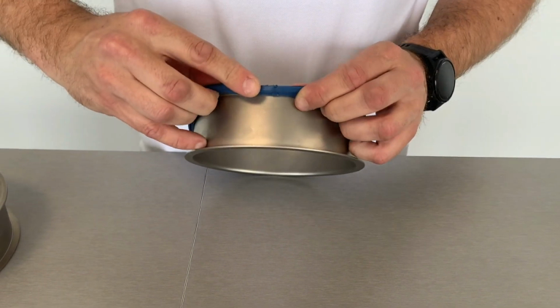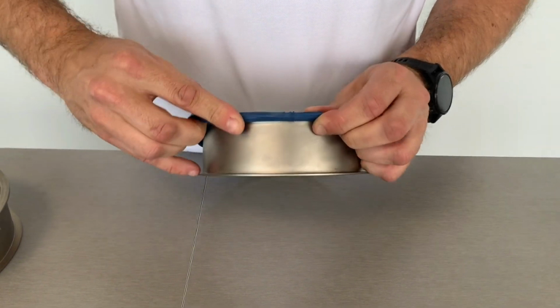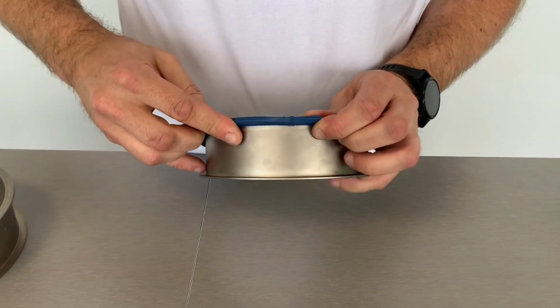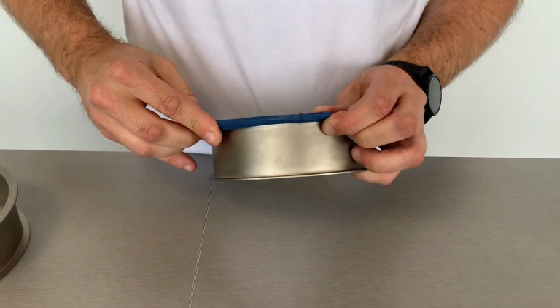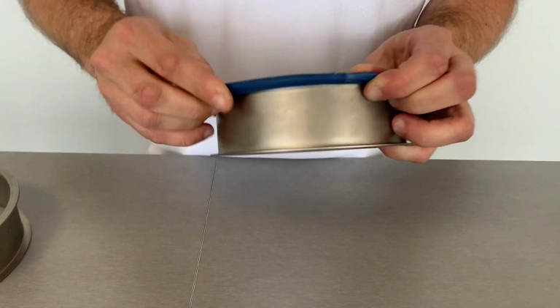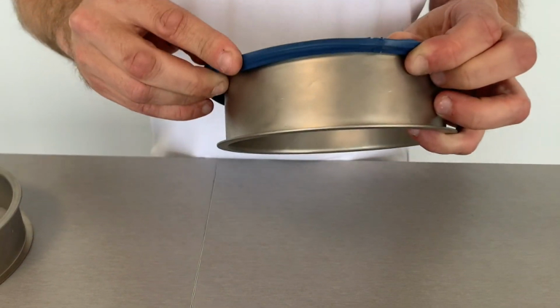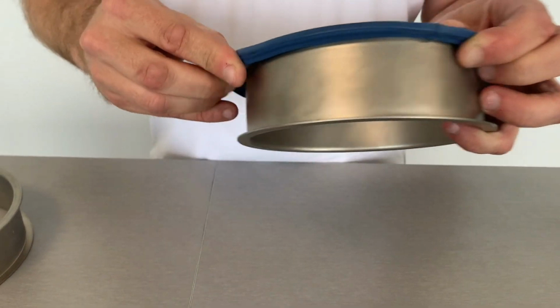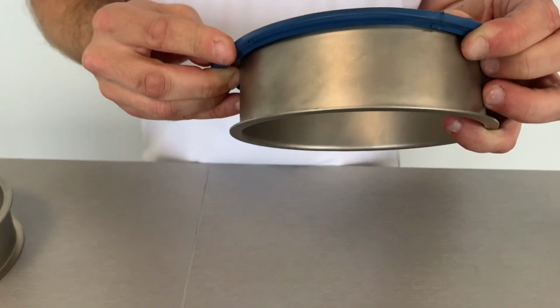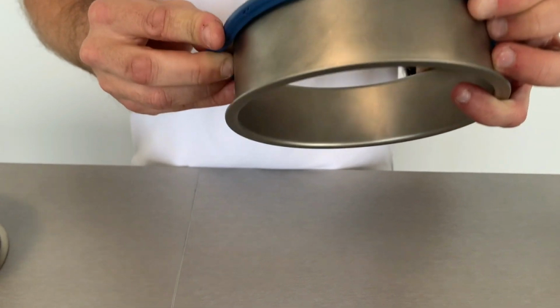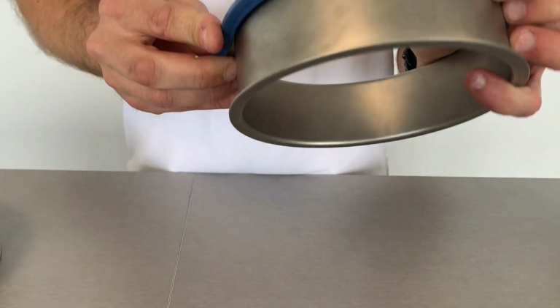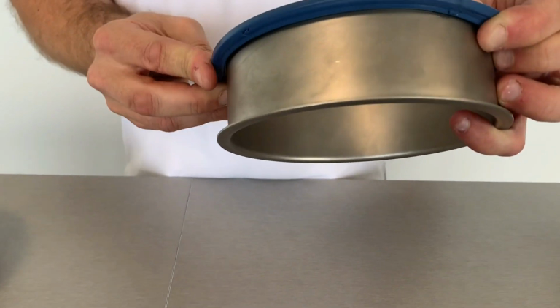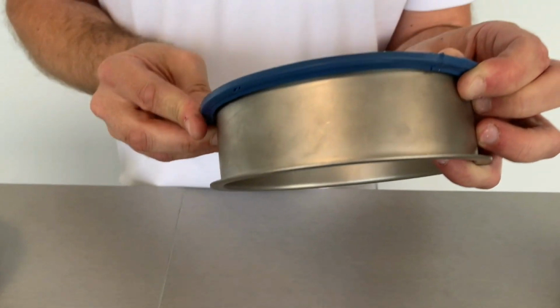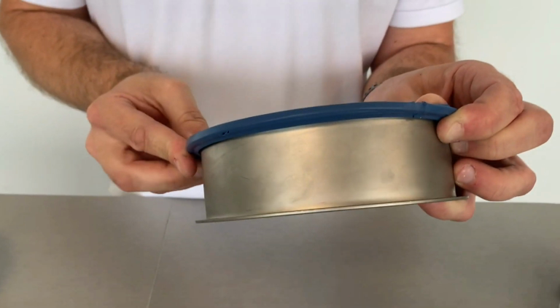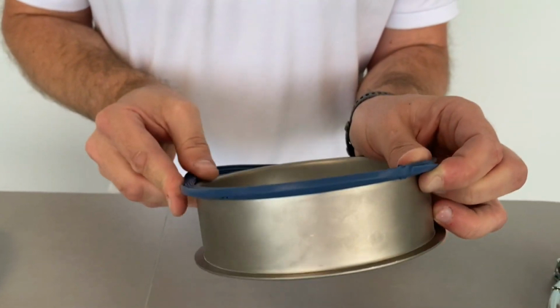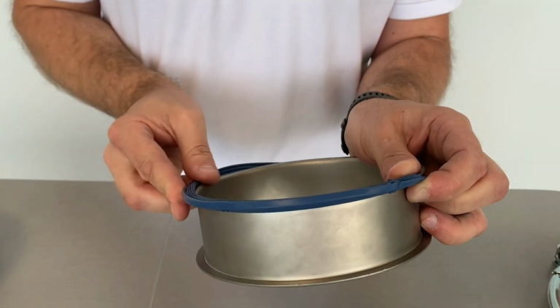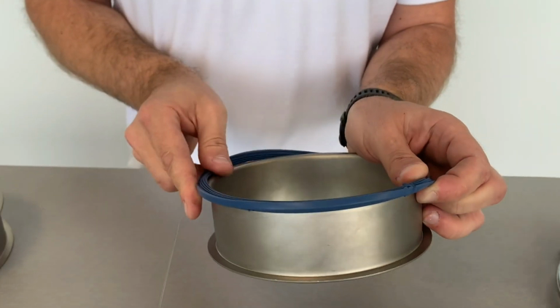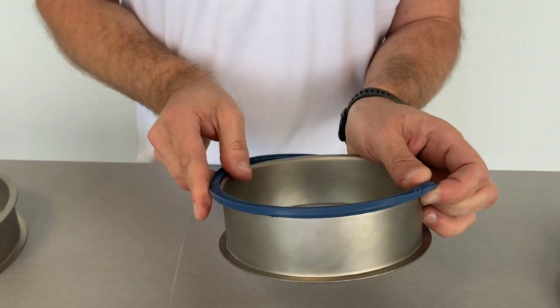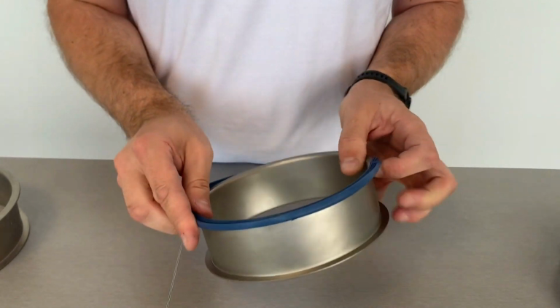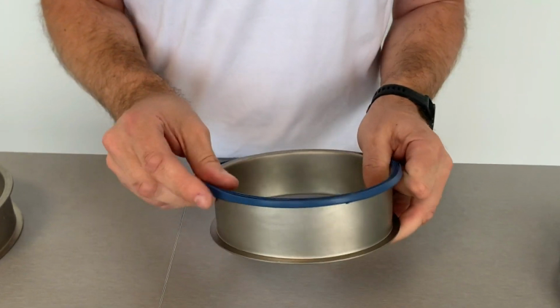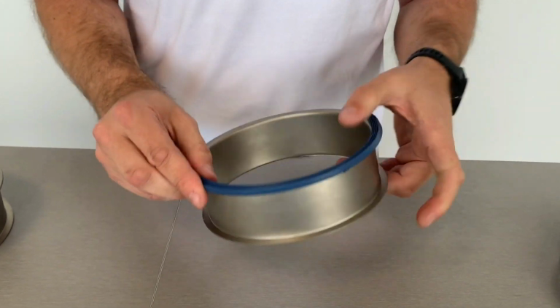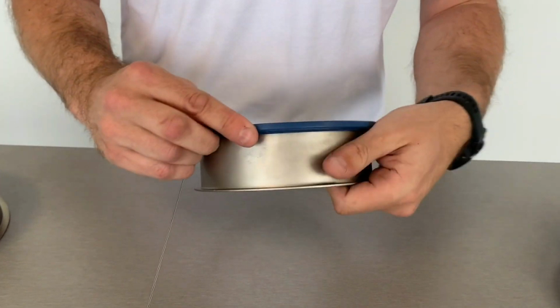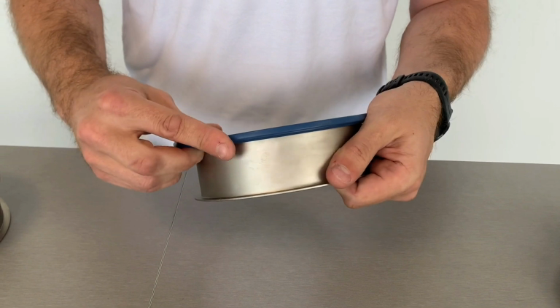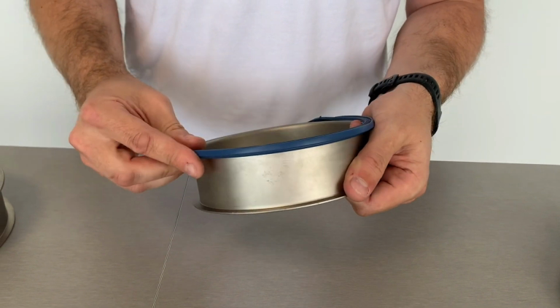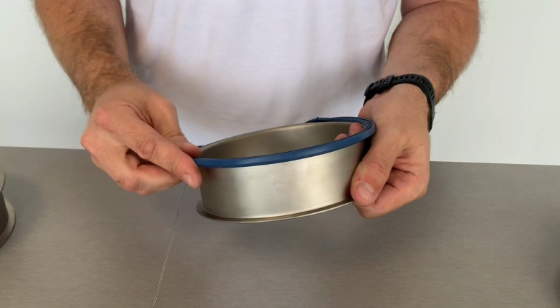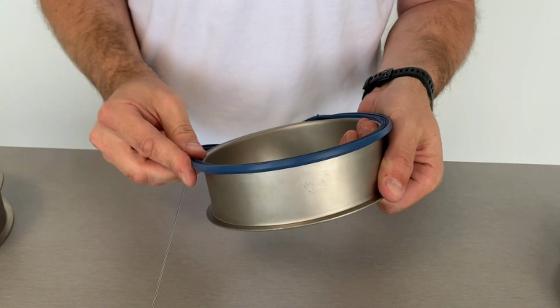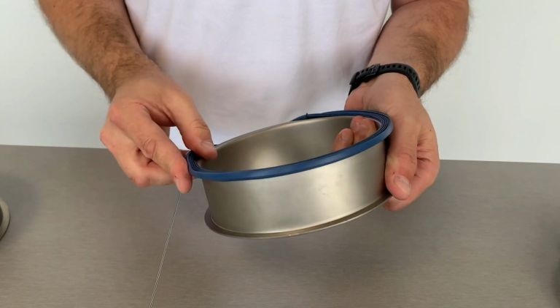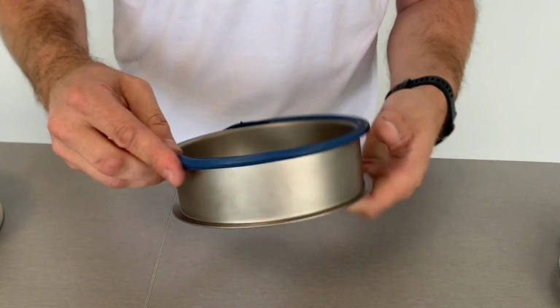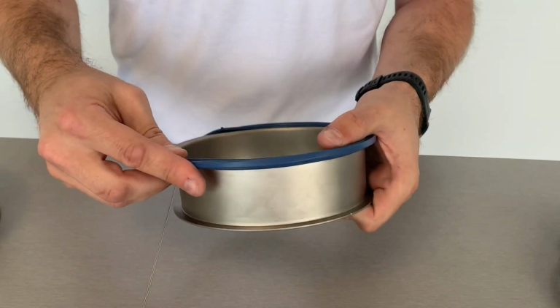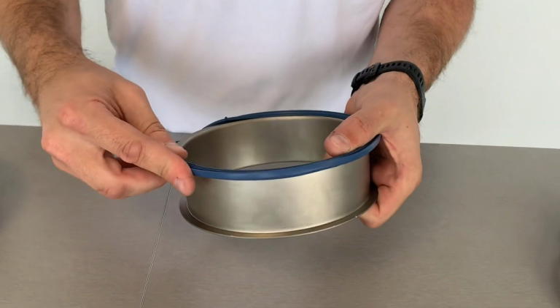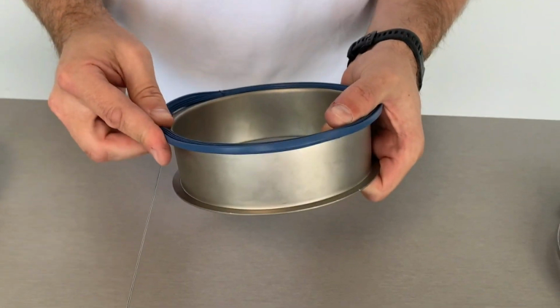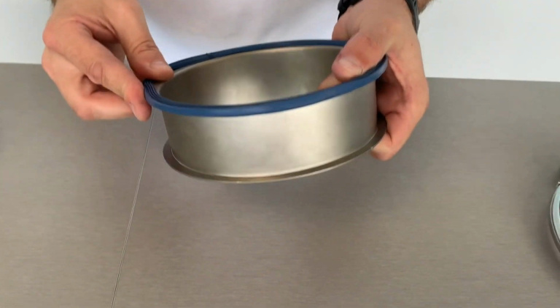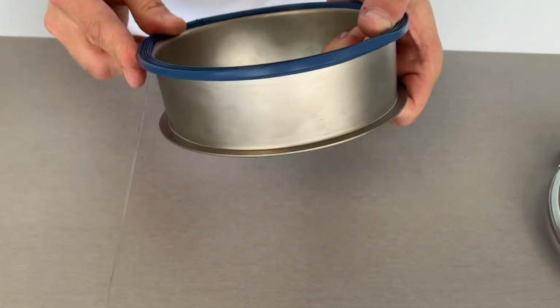search for the vulcanized part where the two ends come together, and then I put the U-shaped seal with the profile on top of the lip of the piping system.